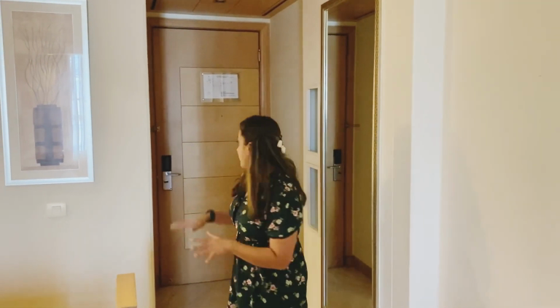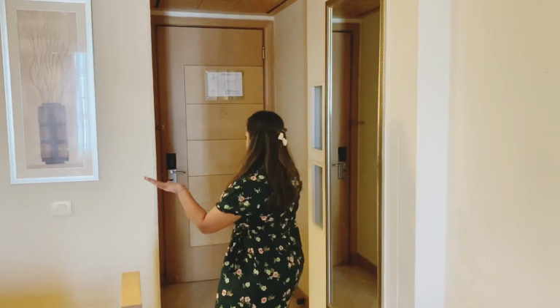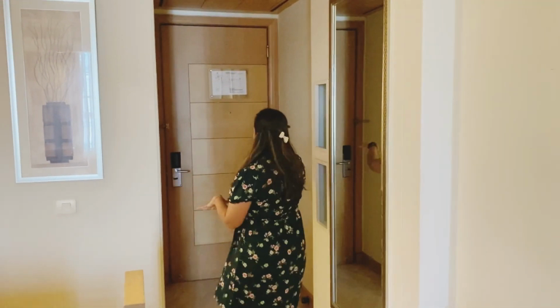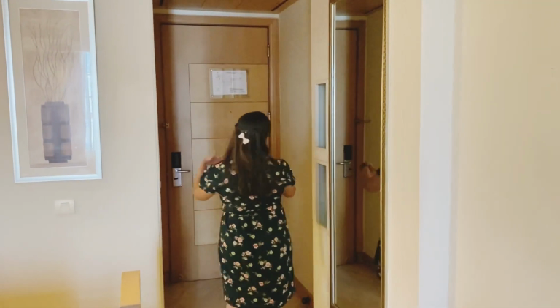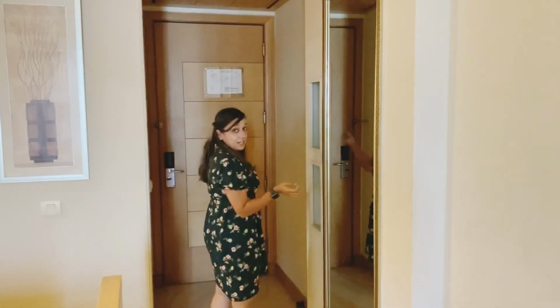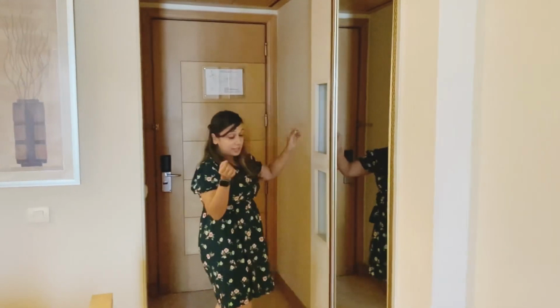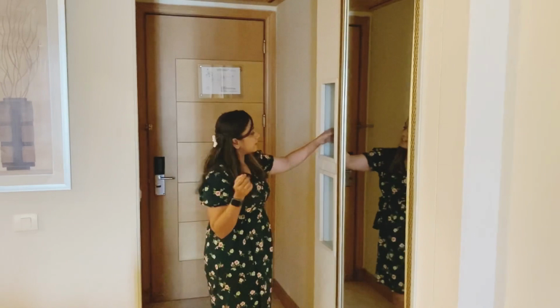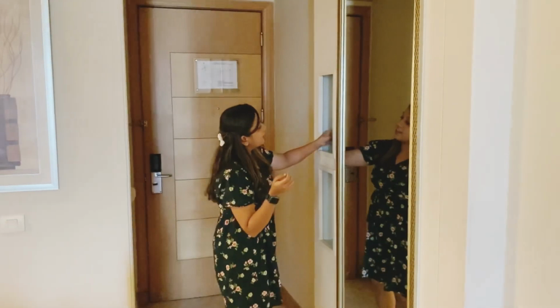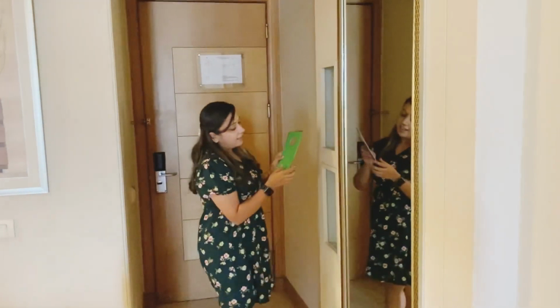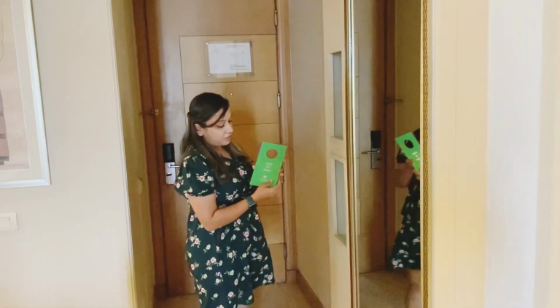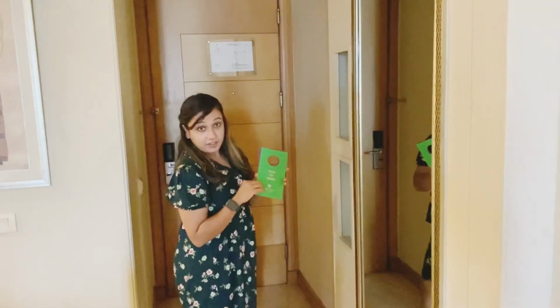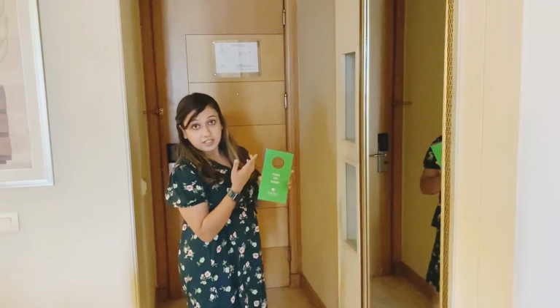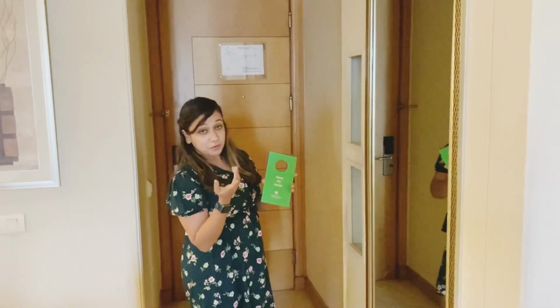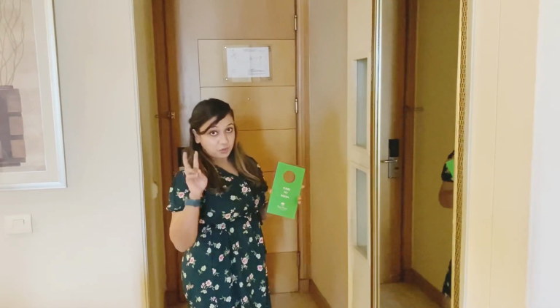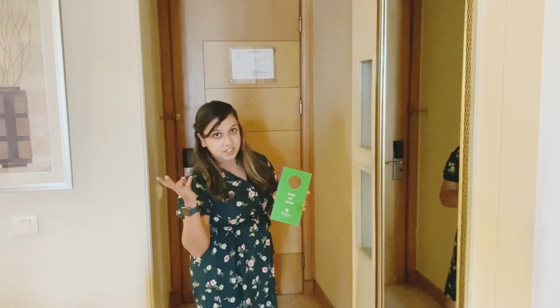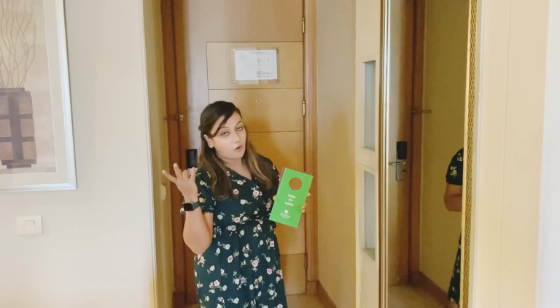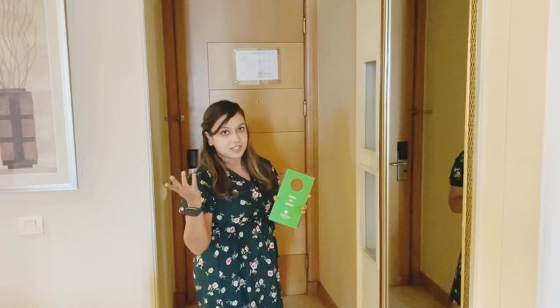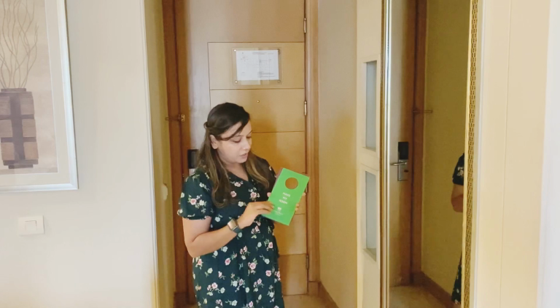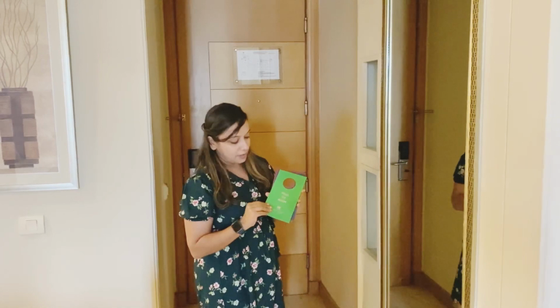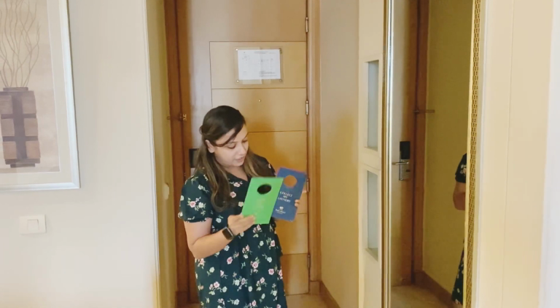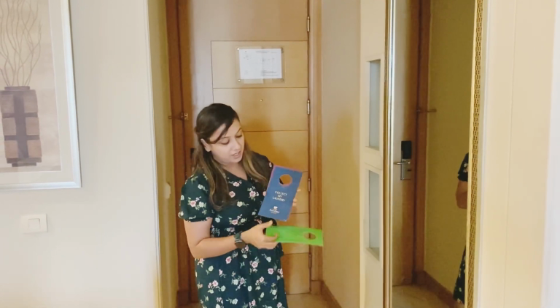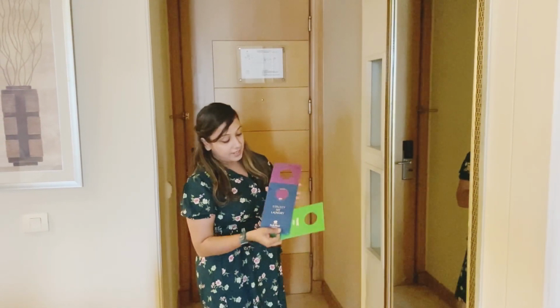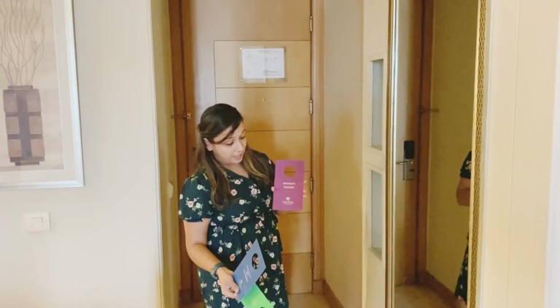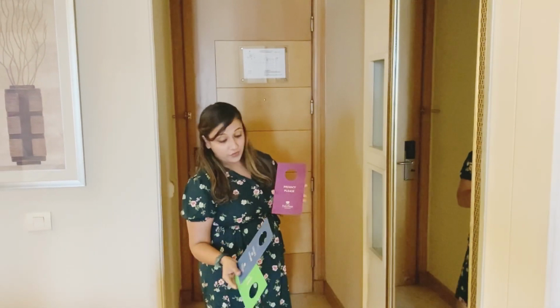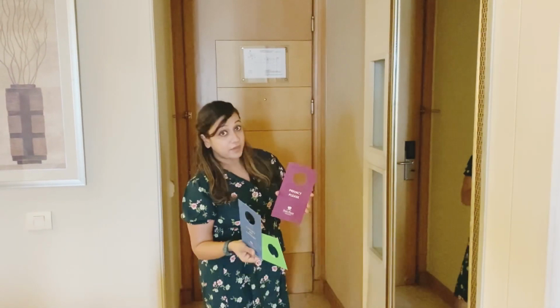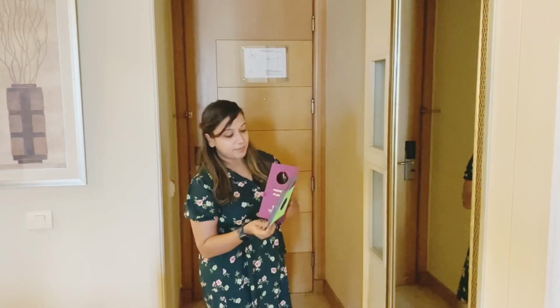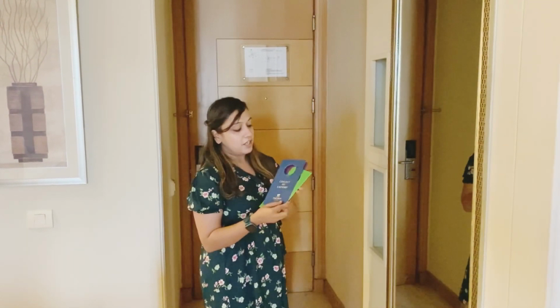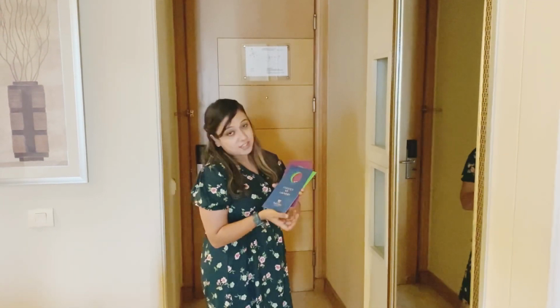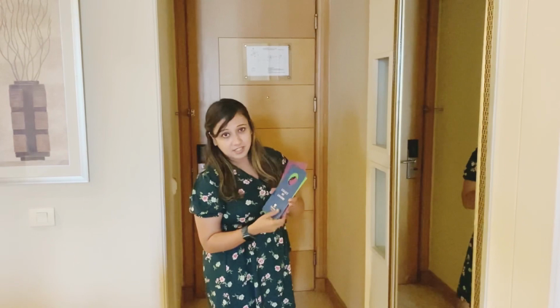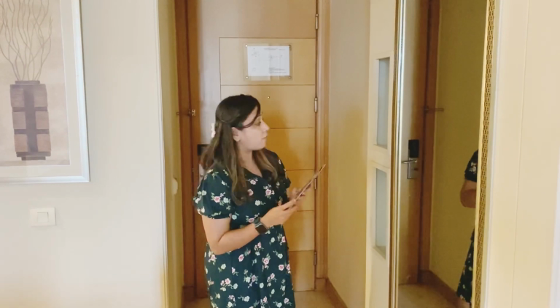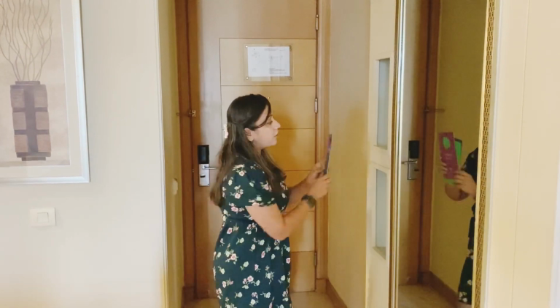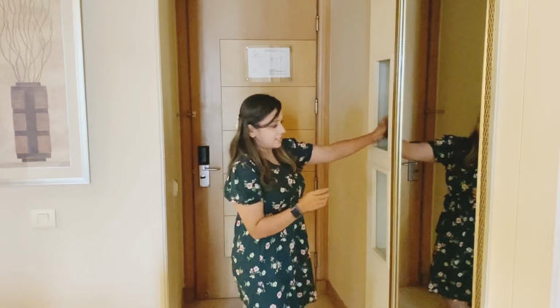Starting off, you can enter using the key card. Here you have 'Do Not Disturb' — you've obviously heard of it — but also 'Make My Room', 'Collect My Laundry', and 'Privacy Please'. These signs are just for your accessibility.